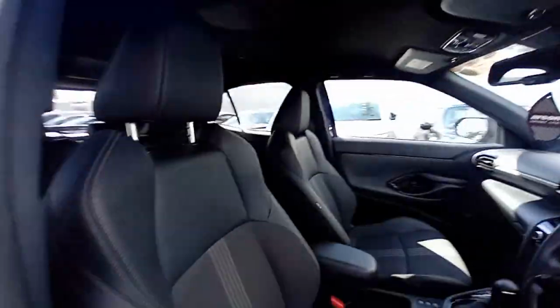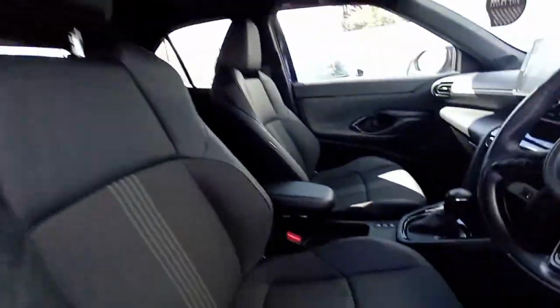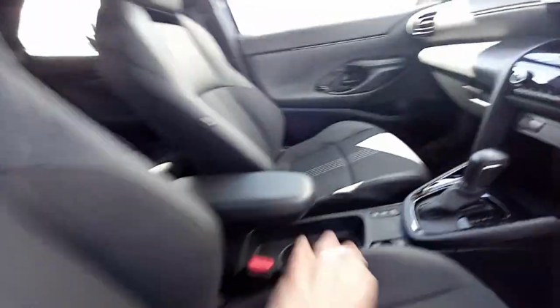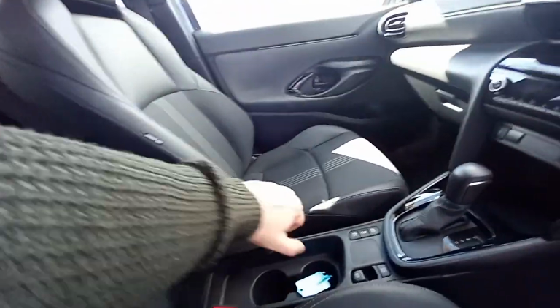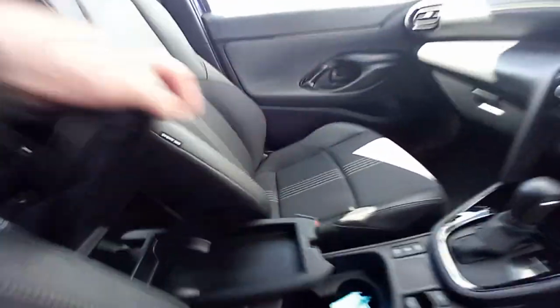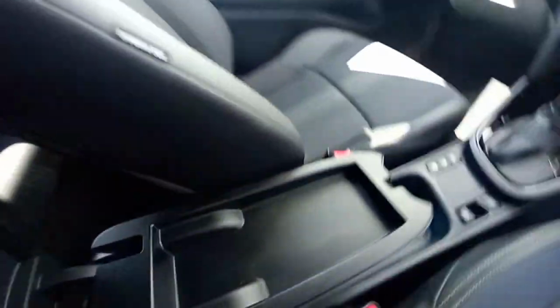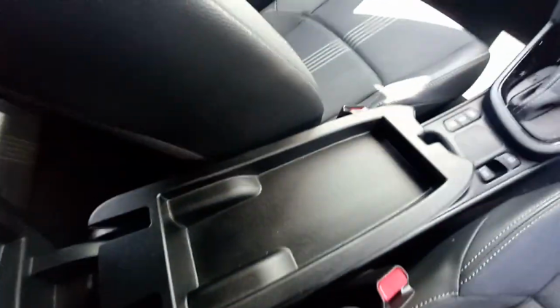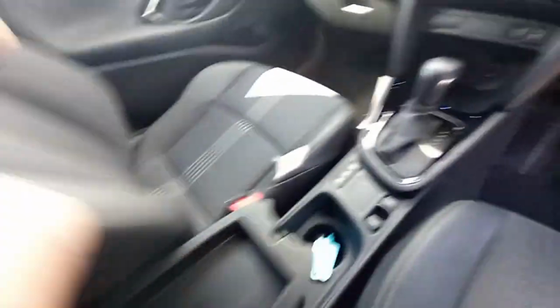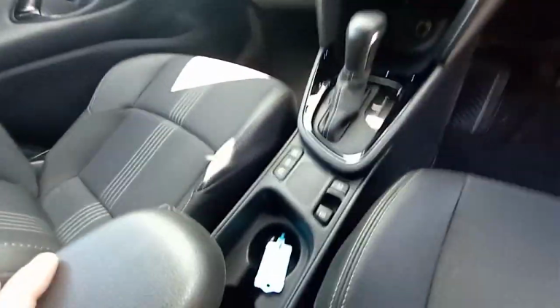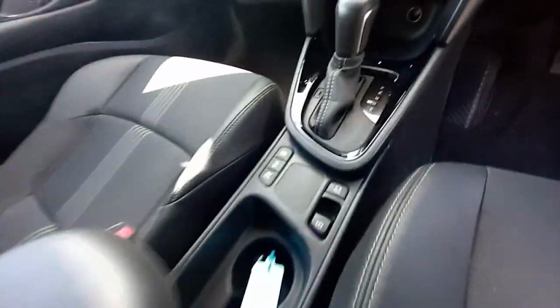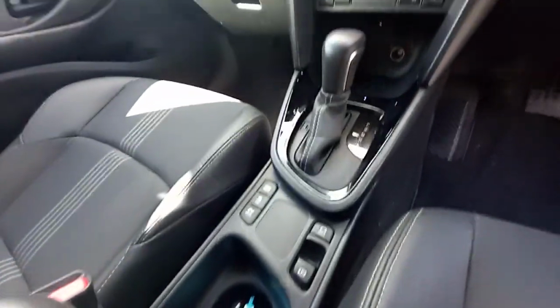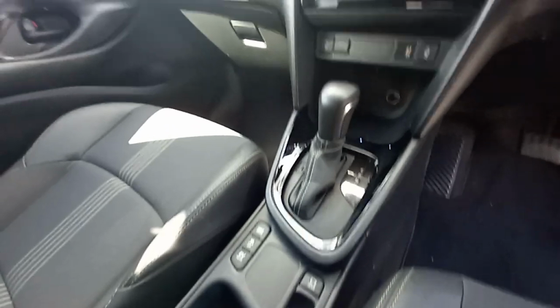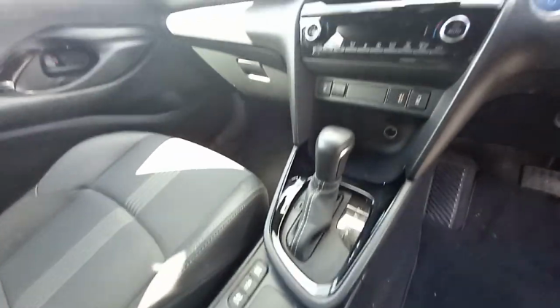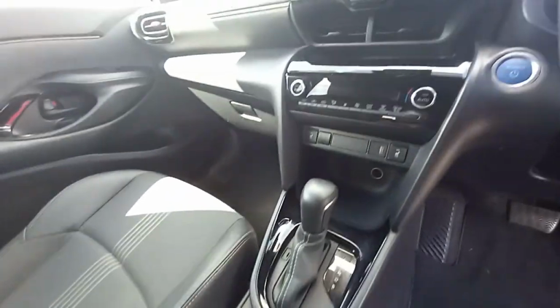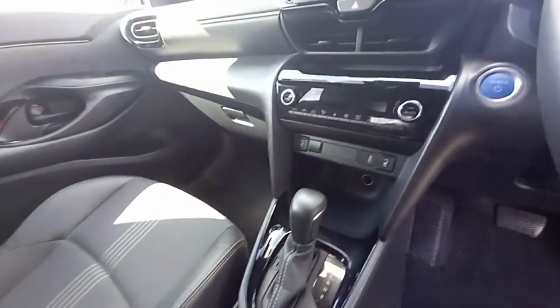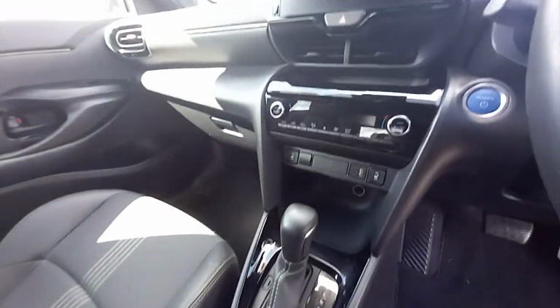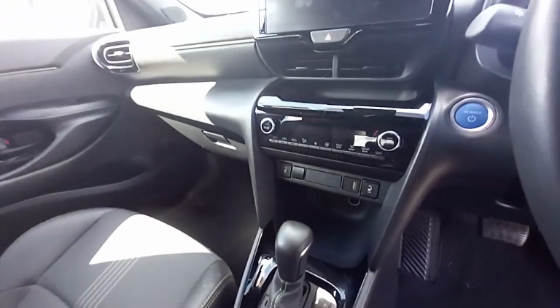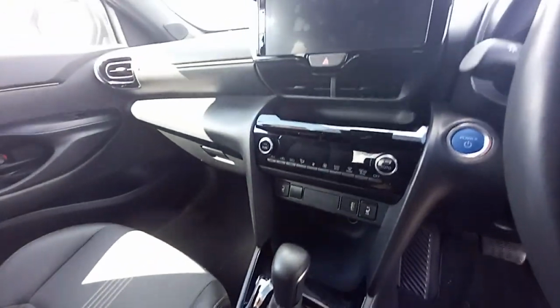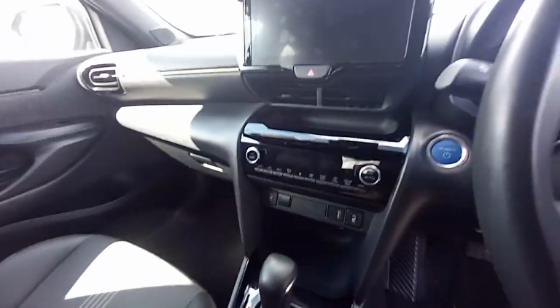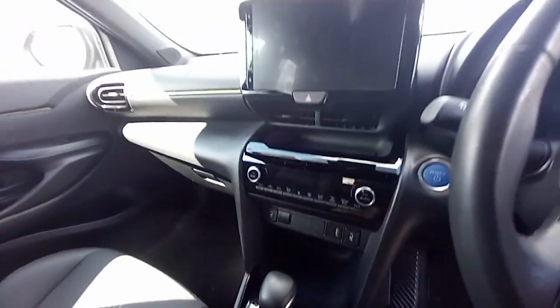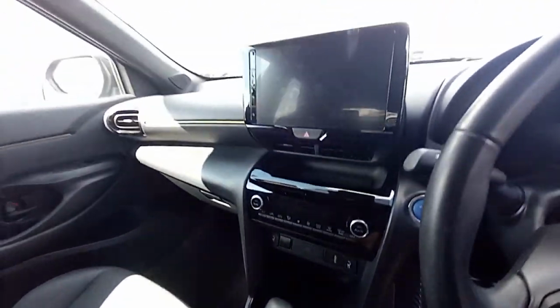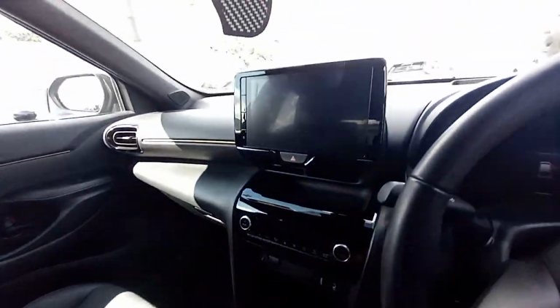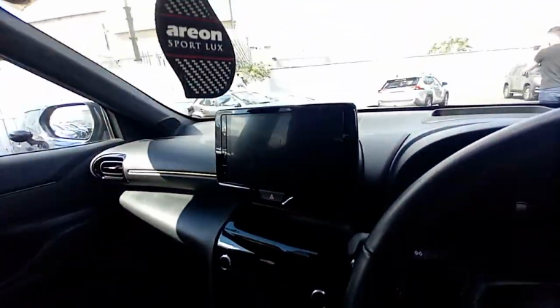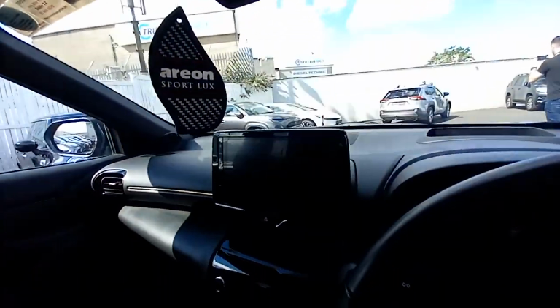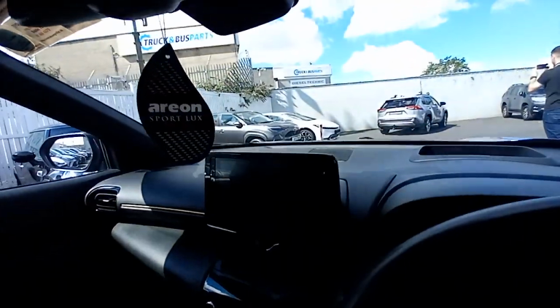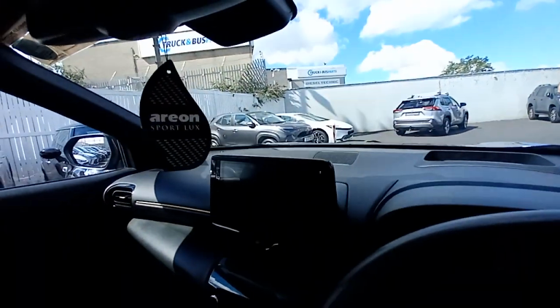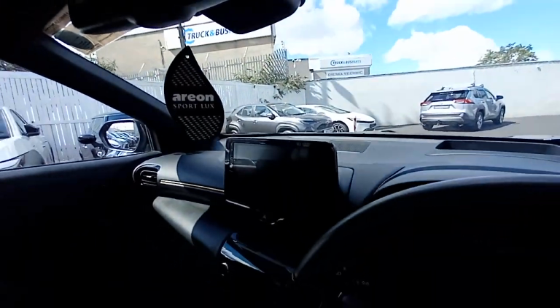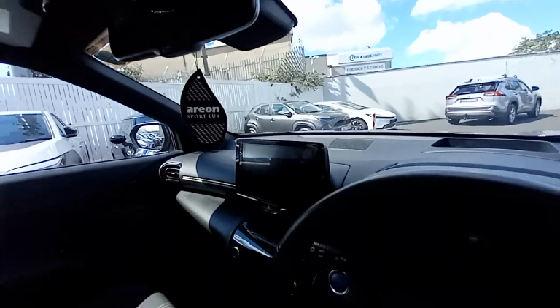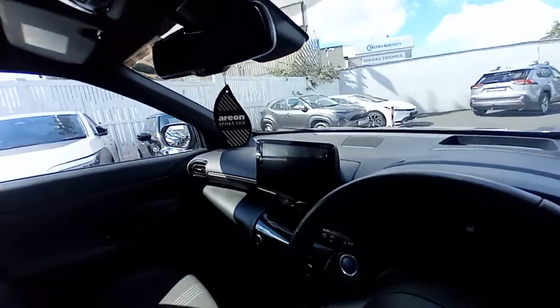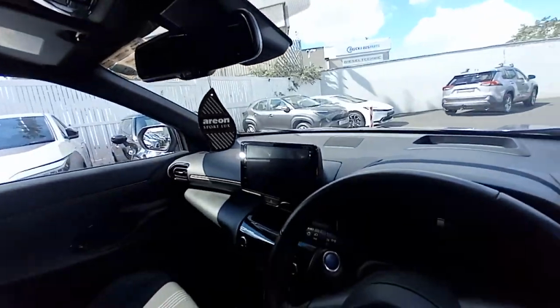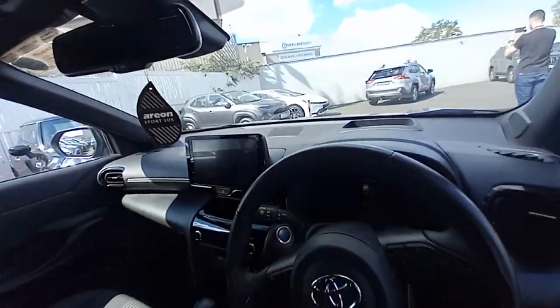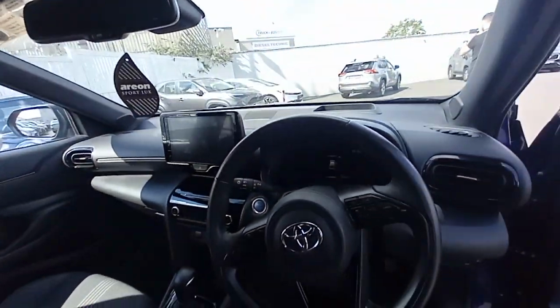You have a centre armrest with storage in it, an electric parking brake with auto-hold function, and dual climate control with air conditioning. There are heated front seats and a touchscreen stereo — that stereo is Android Auto, Apple CarPlay, and Bluetooth compatible.